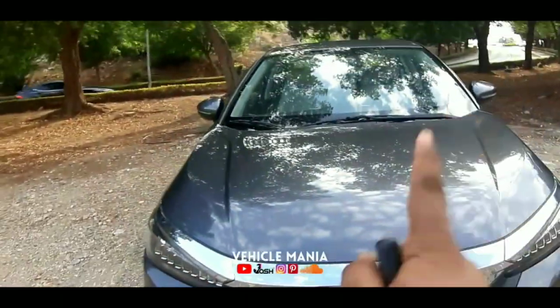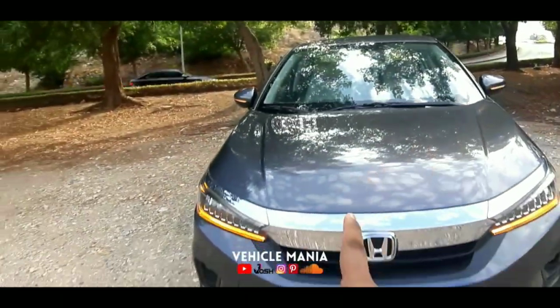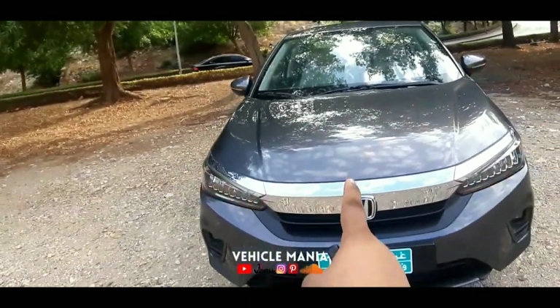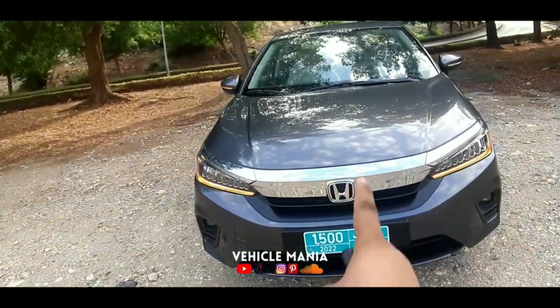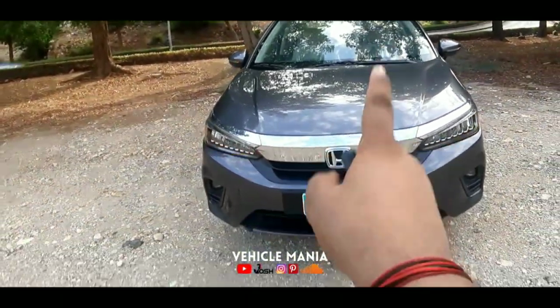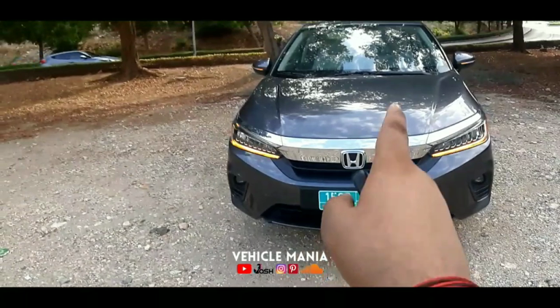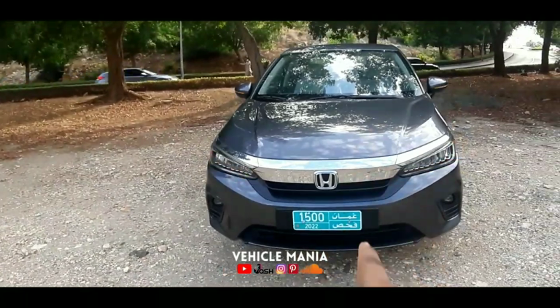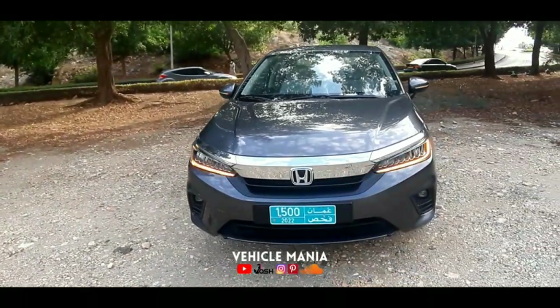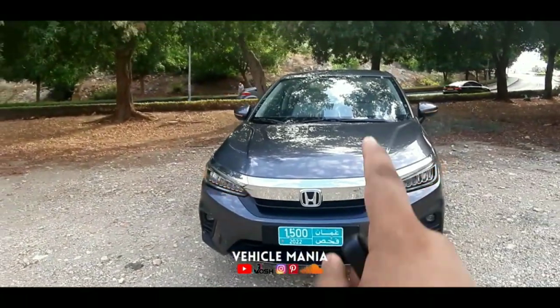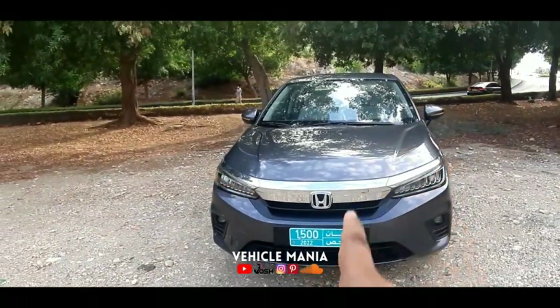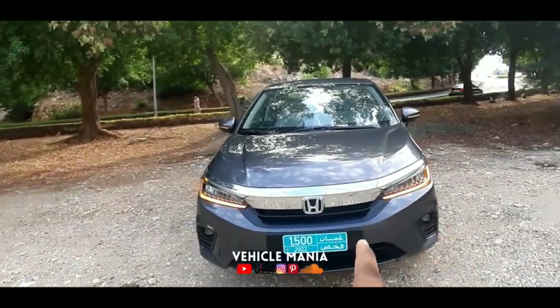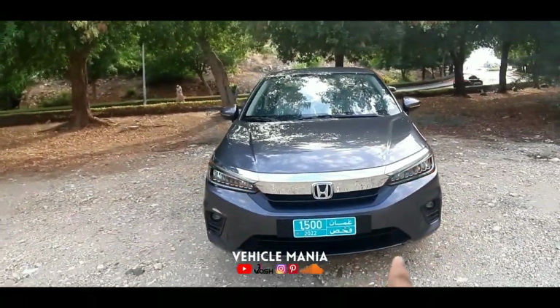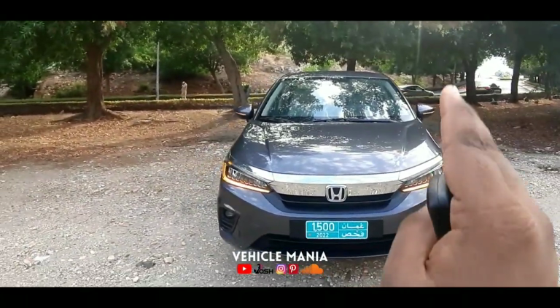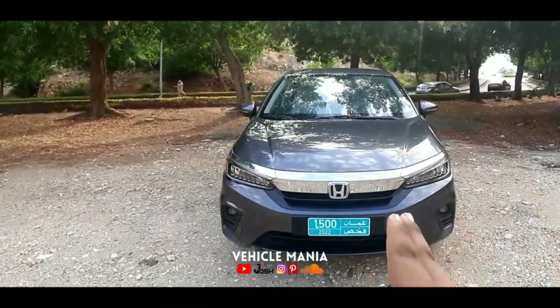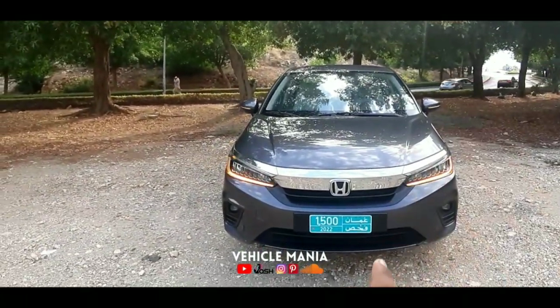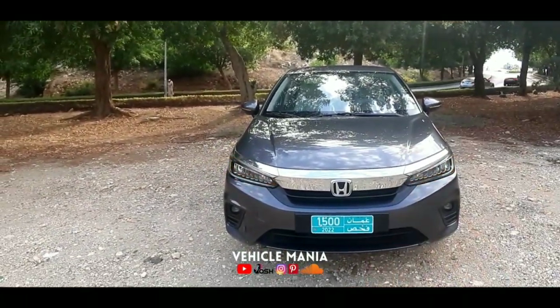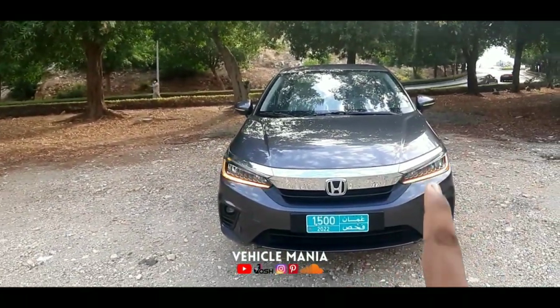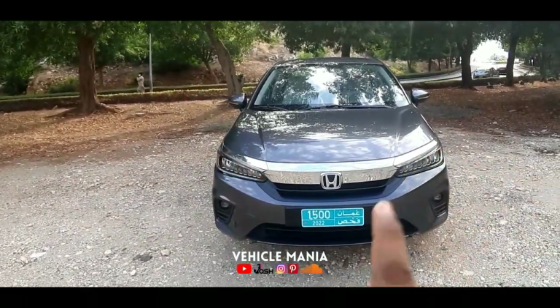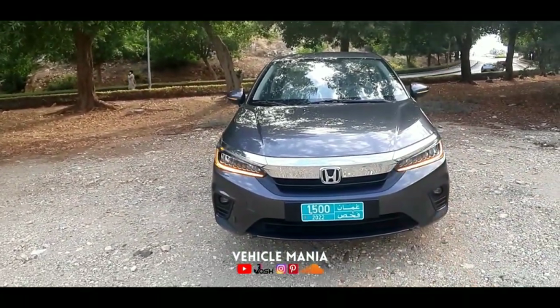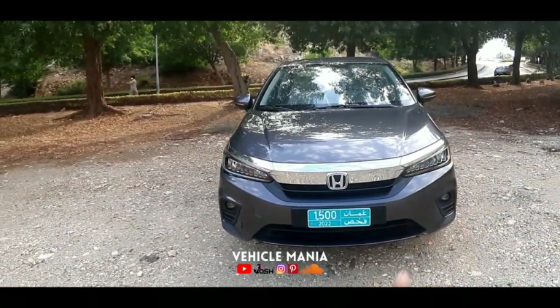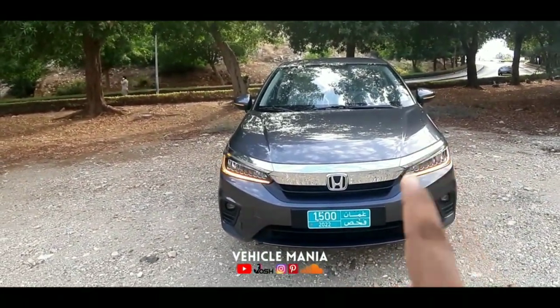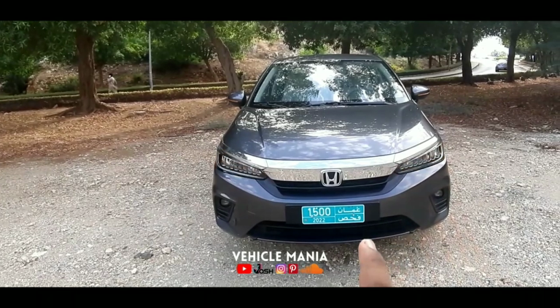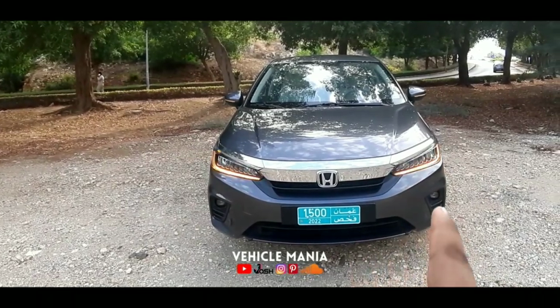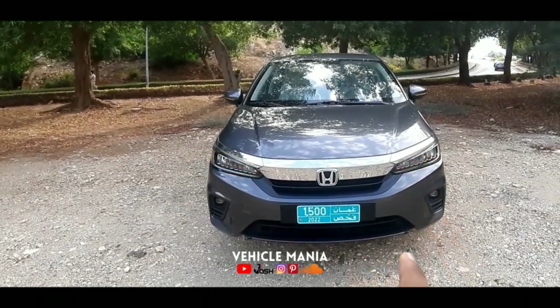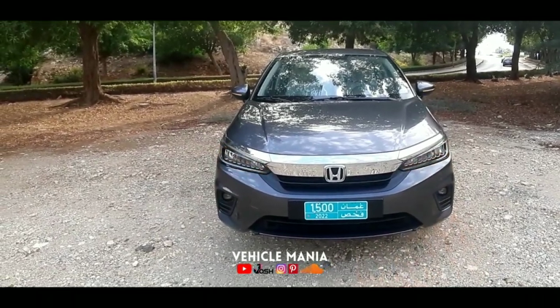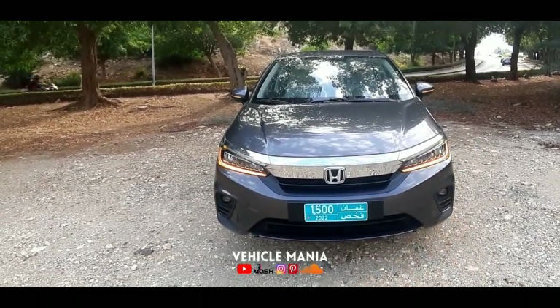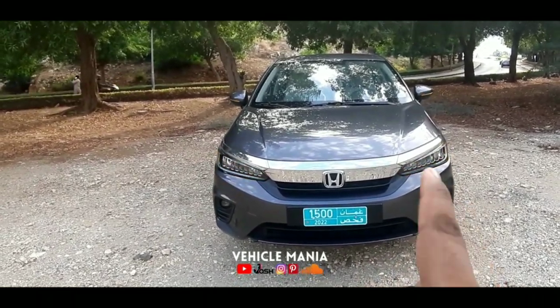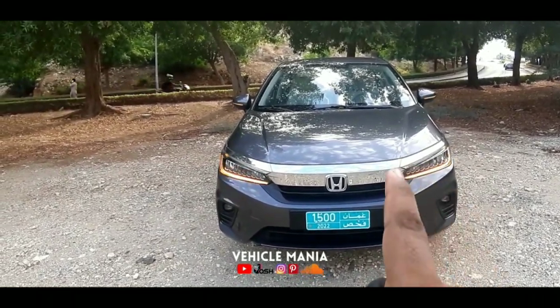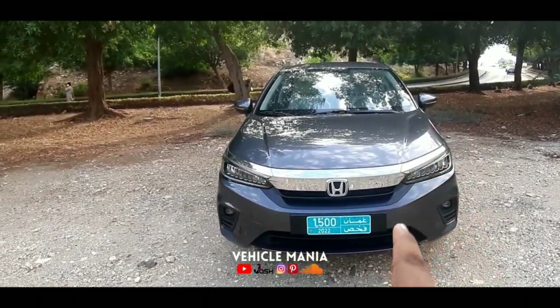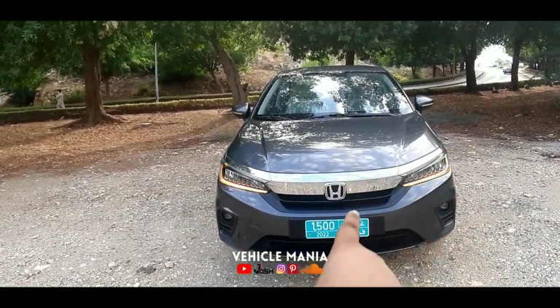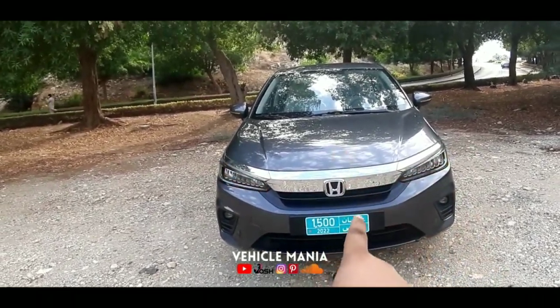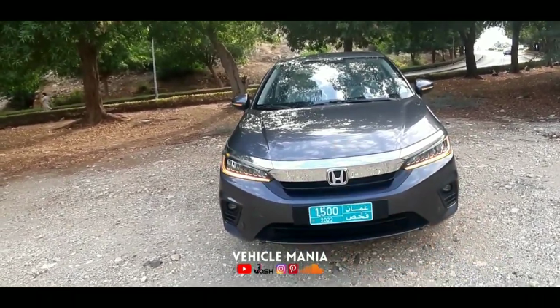Here is the sporty lip. This variant is the EX variant, which is the top-end version. There are a total of four variants: there is the DX, LX, LX Sport, and the EX. This is the EX one.